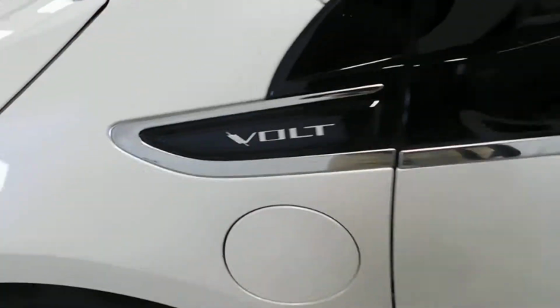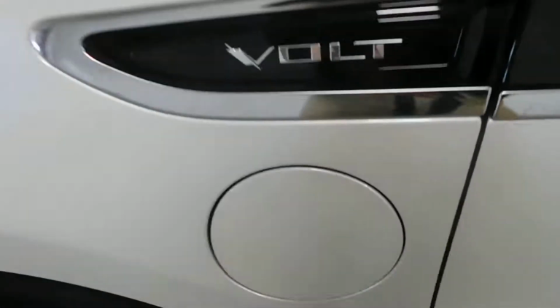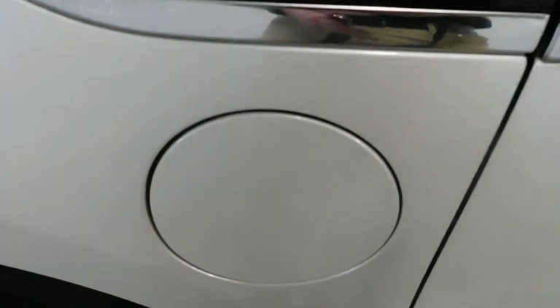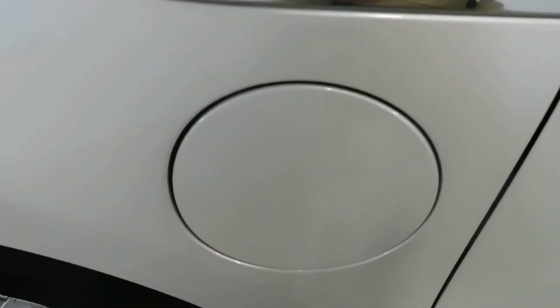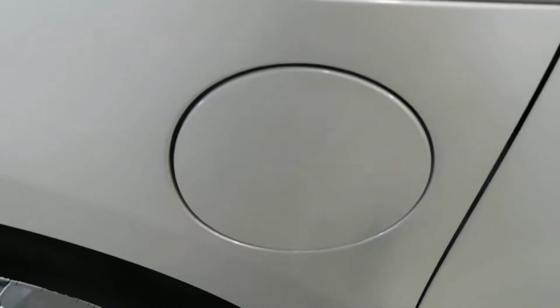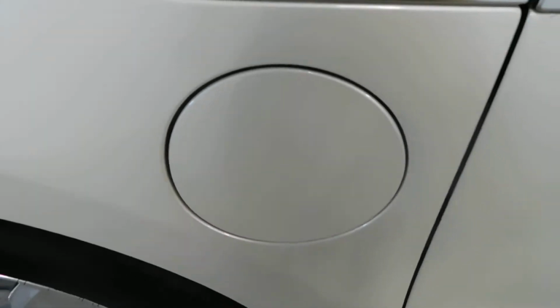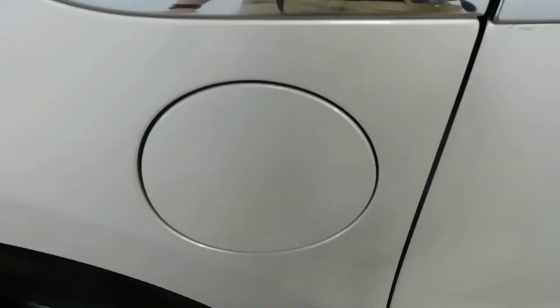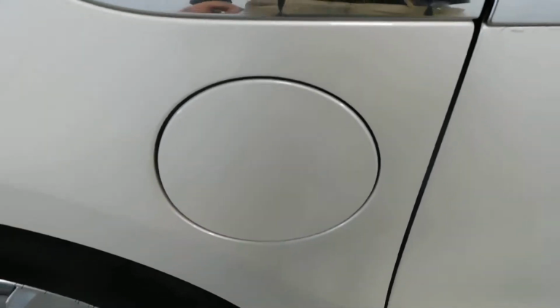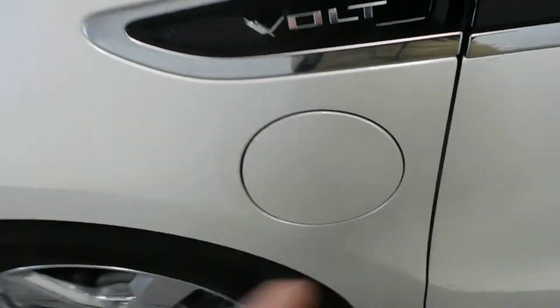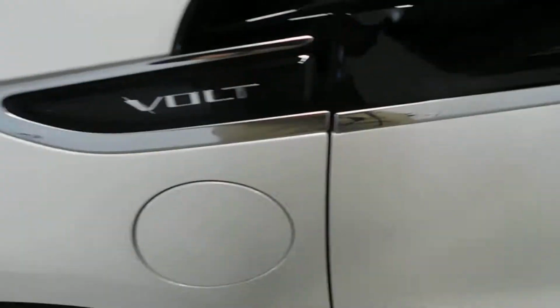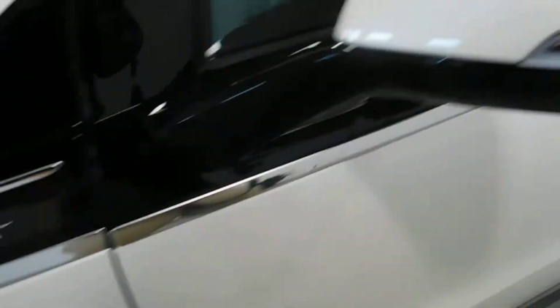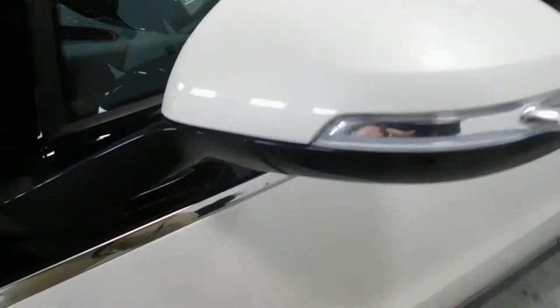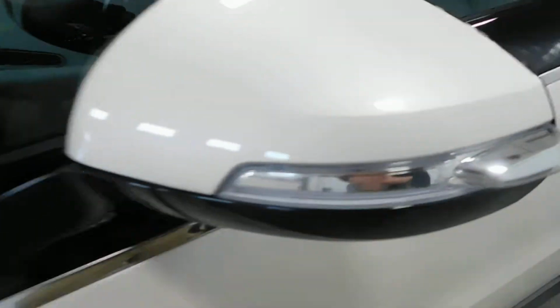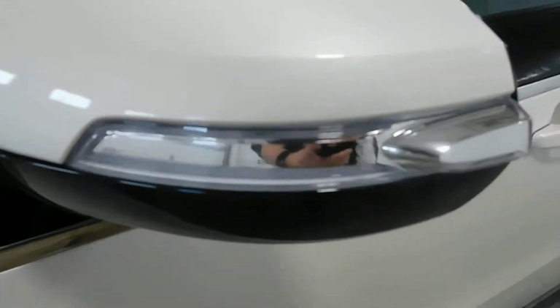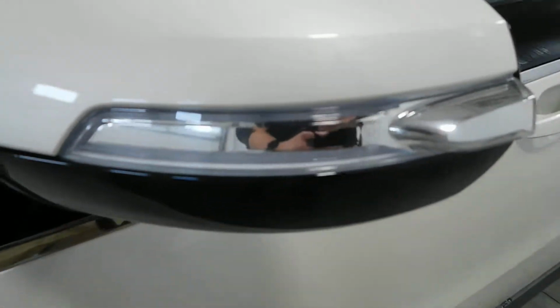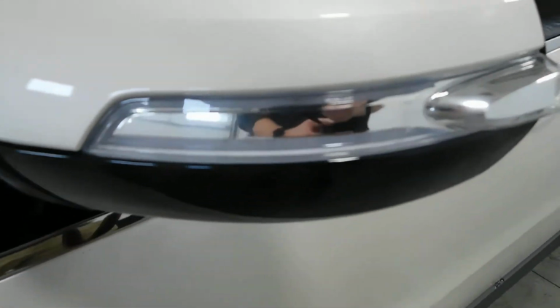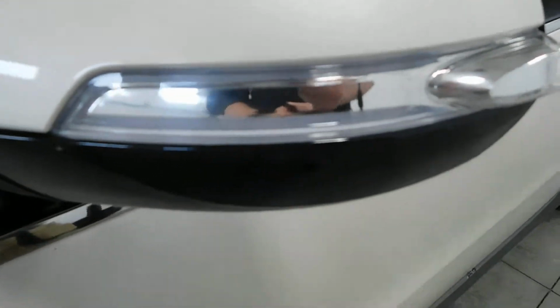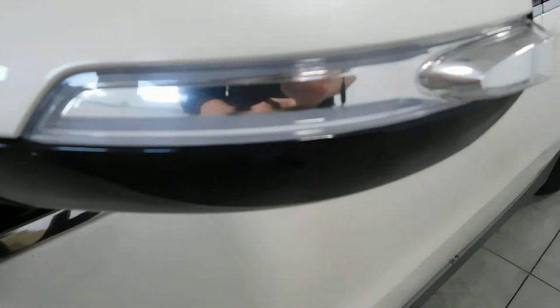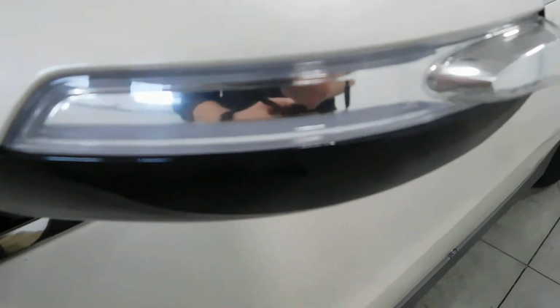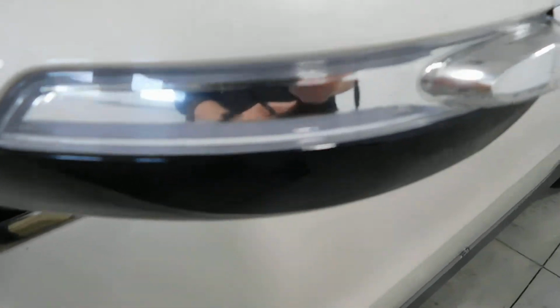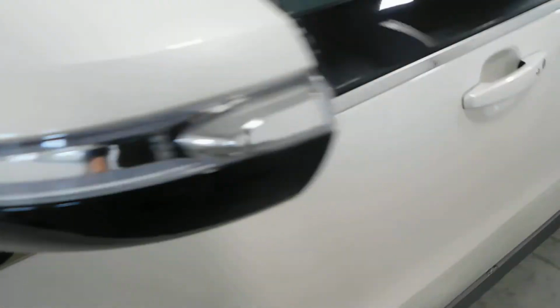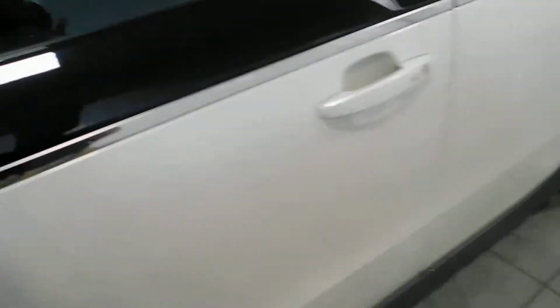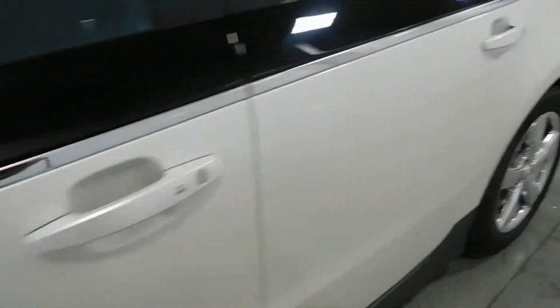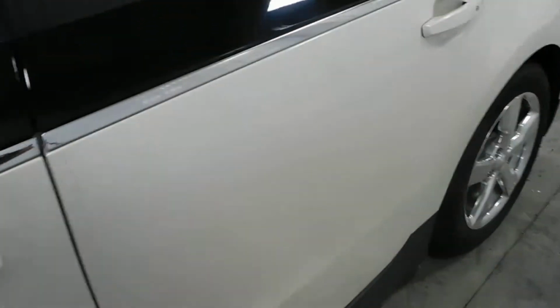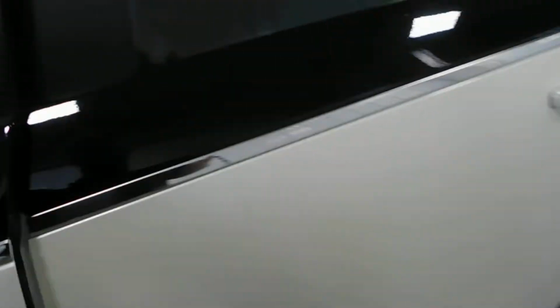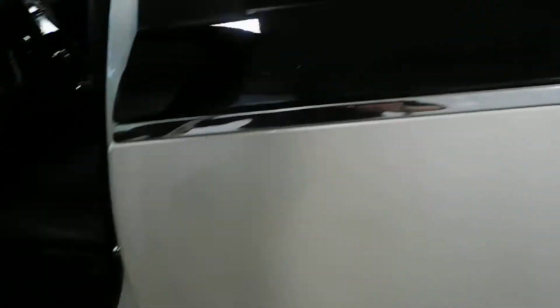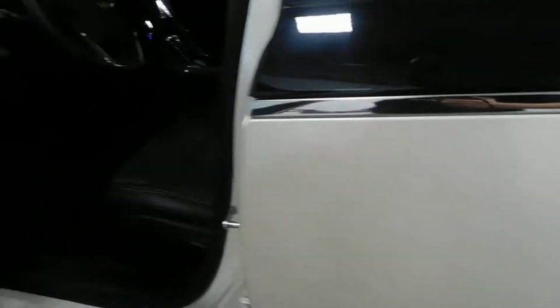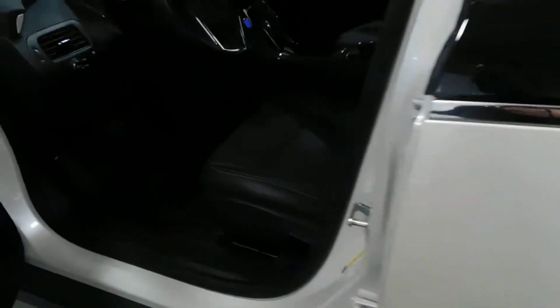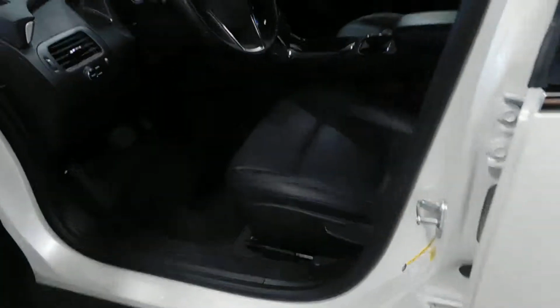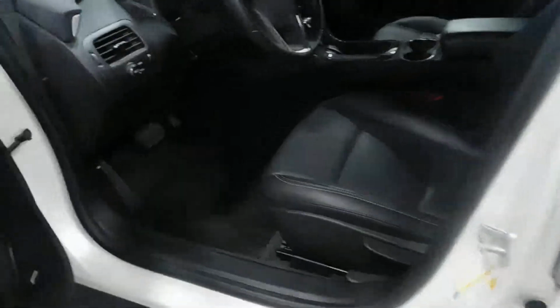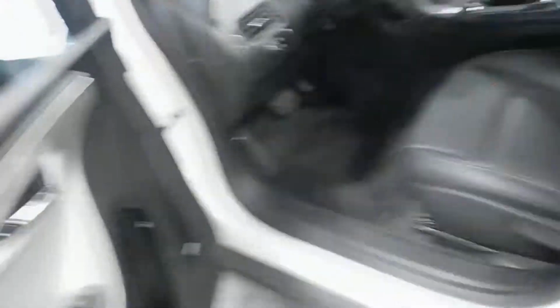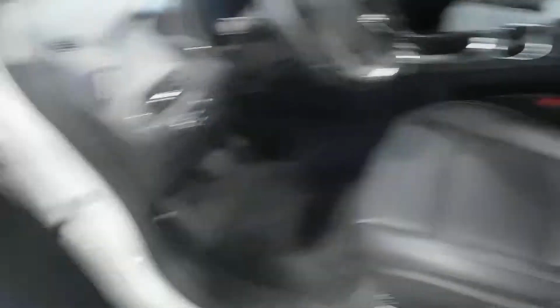There I believe is where your plug-in would go for your battery. There's your turn signal indicator on the exterior rear-view mirror.